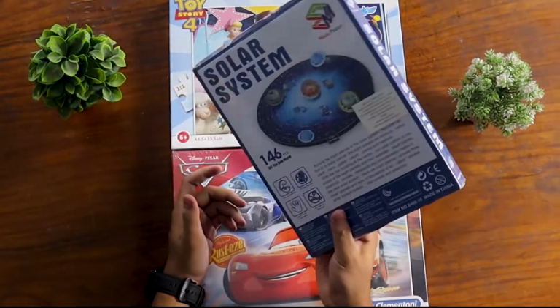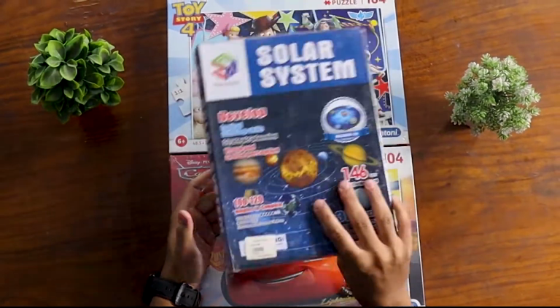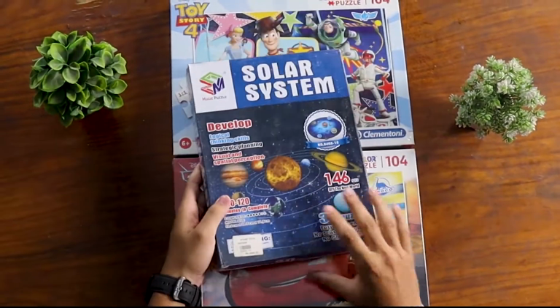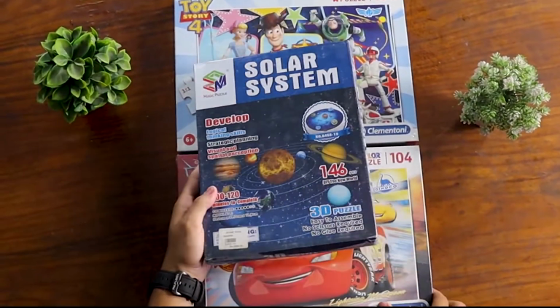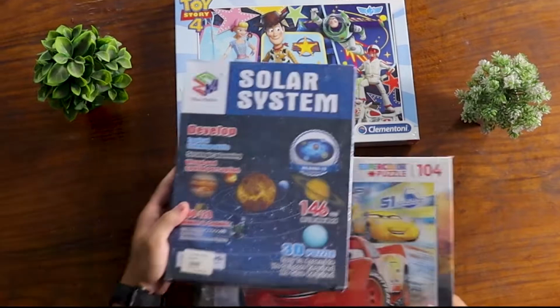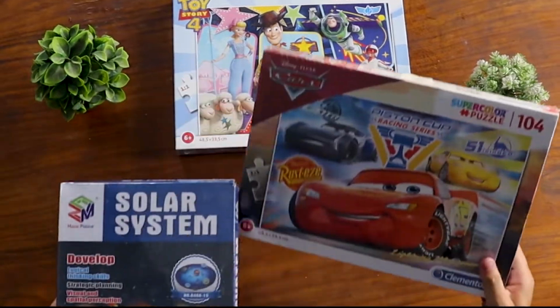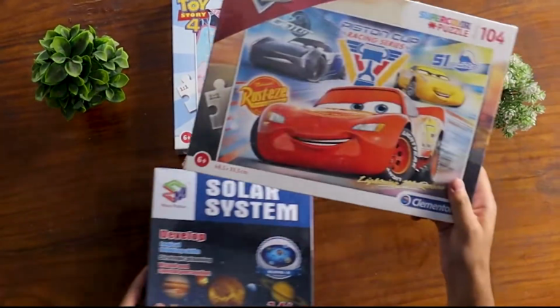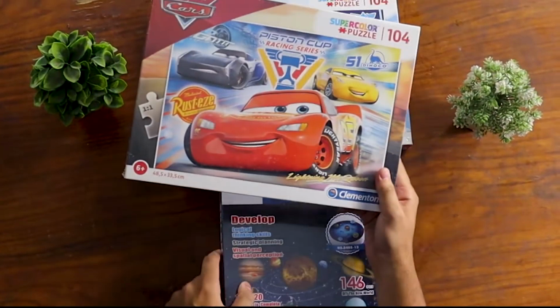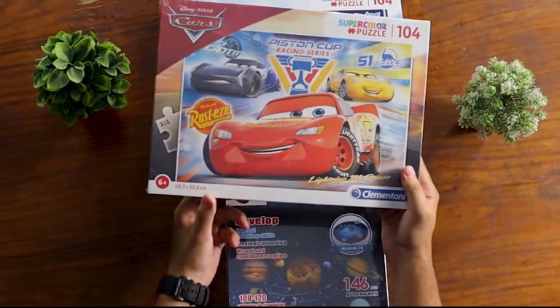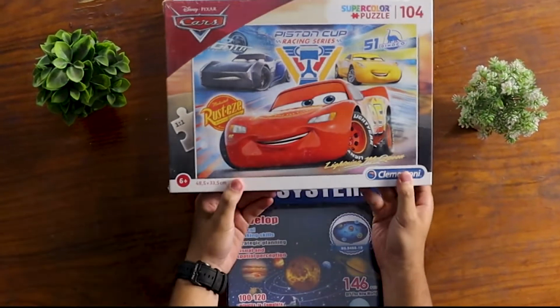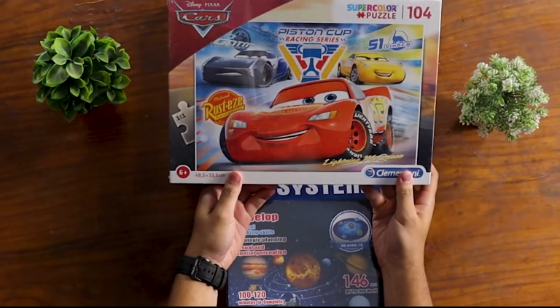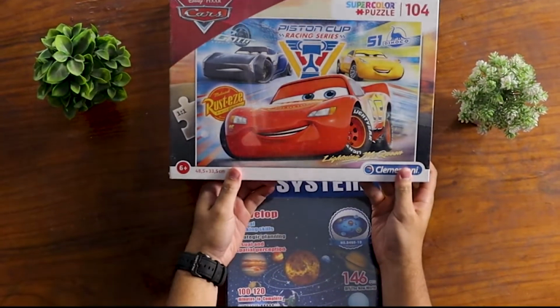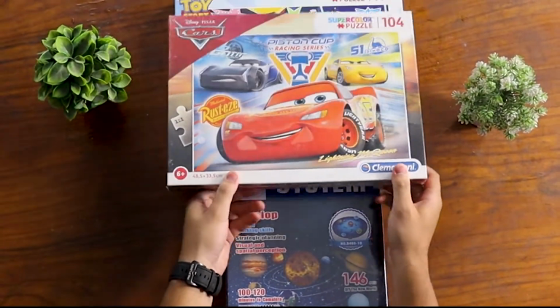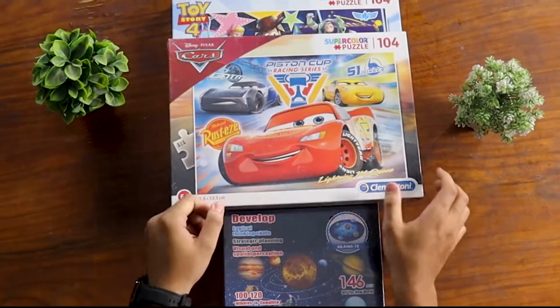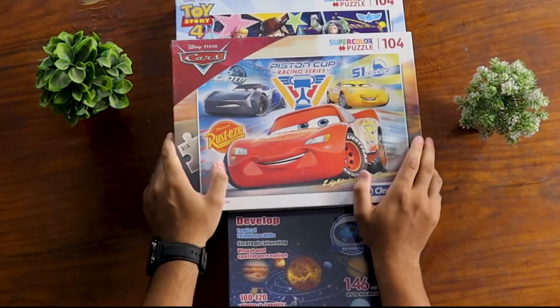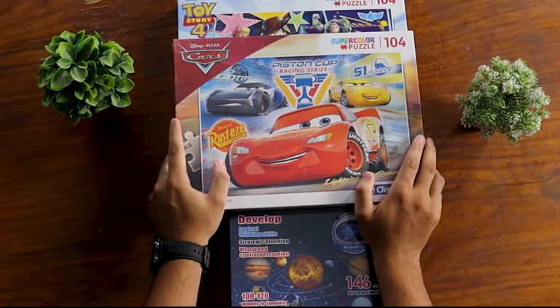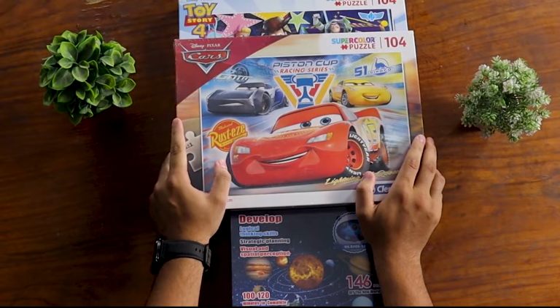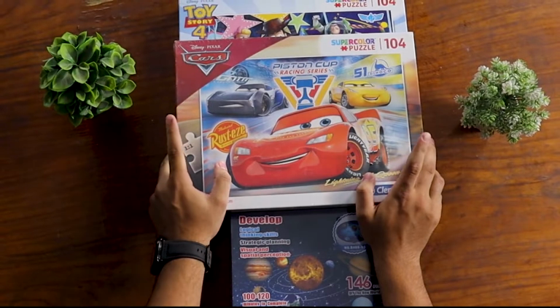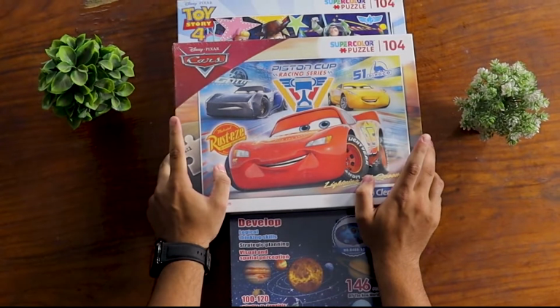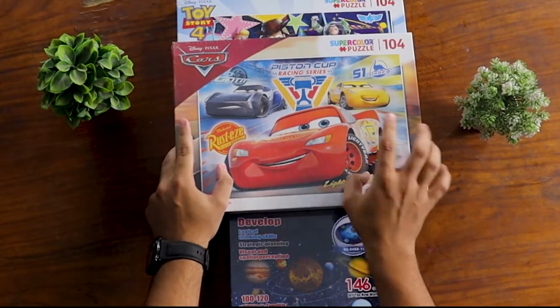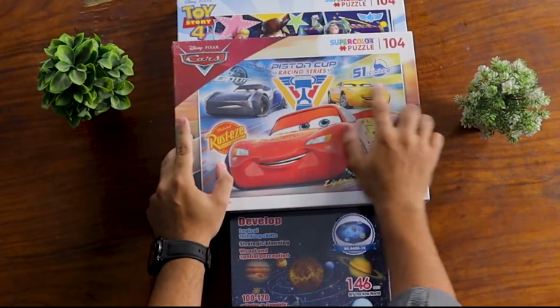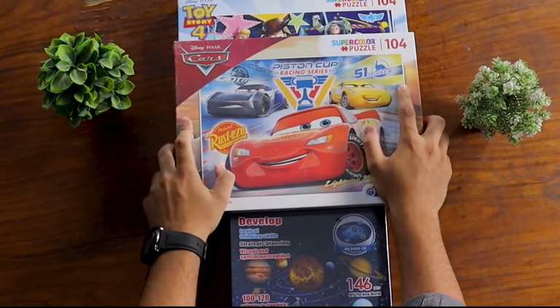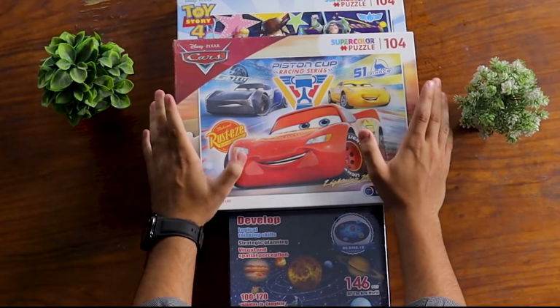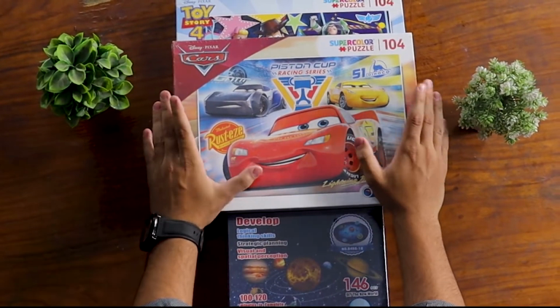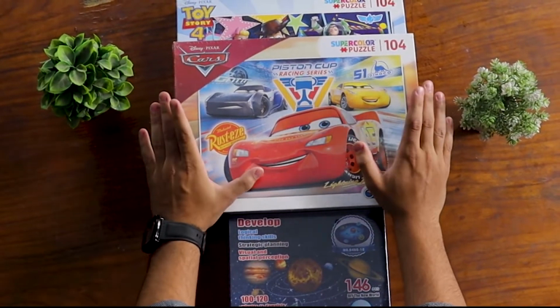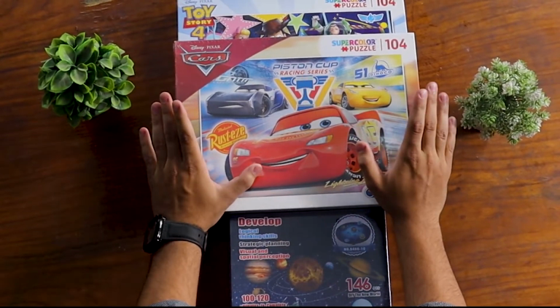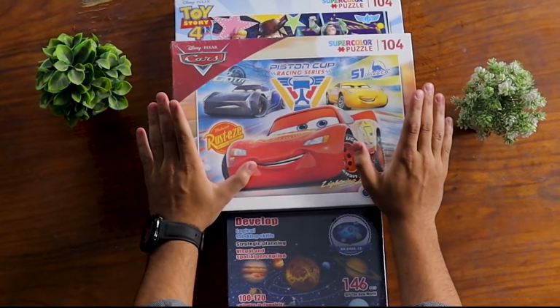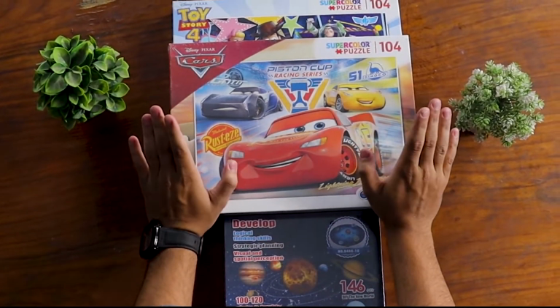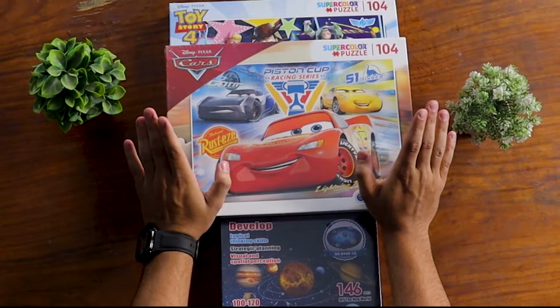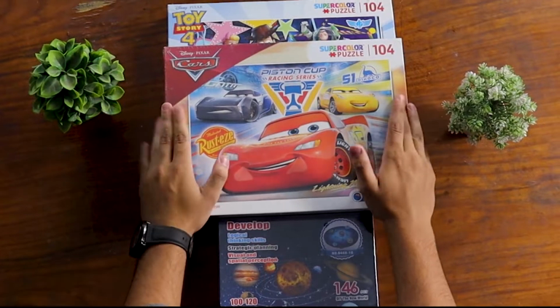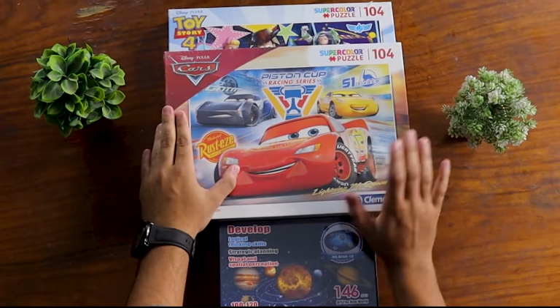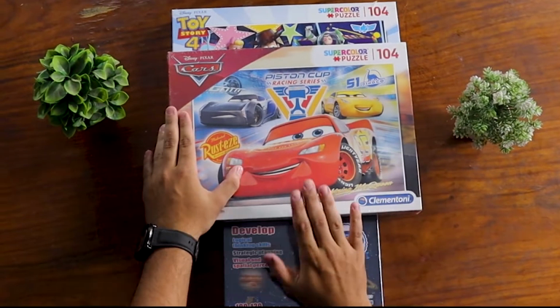With this, I will show you how to open it. There are some cars — cars, racing cars — all the colors, piston, racing cars, all the colors of this puzzle system. Lightning McQueen, too.